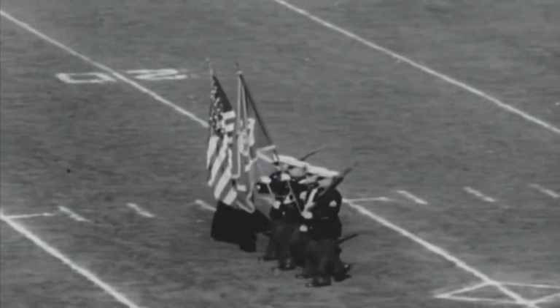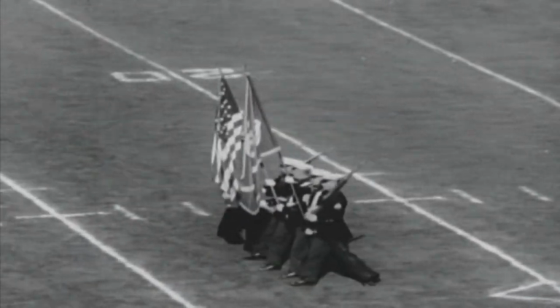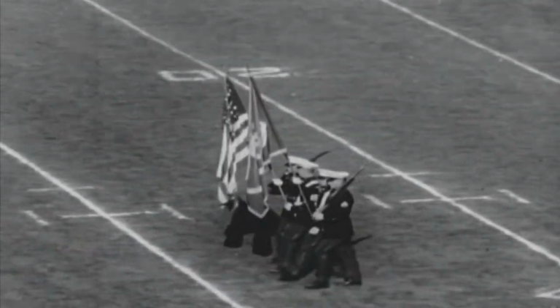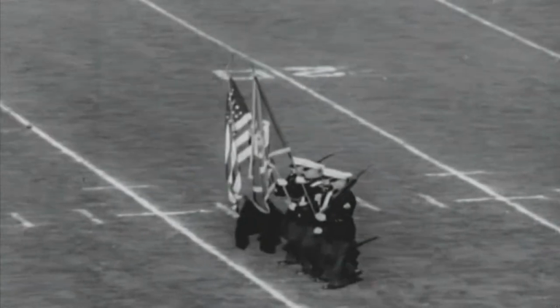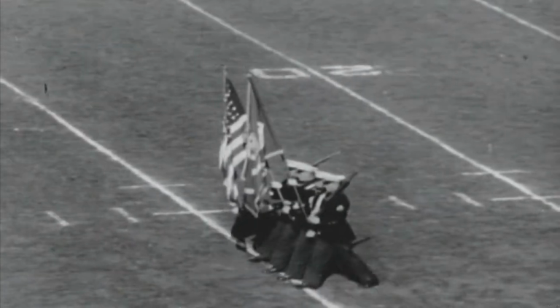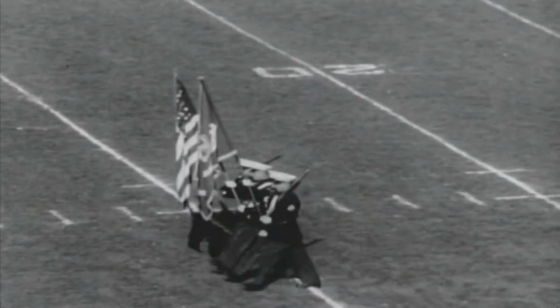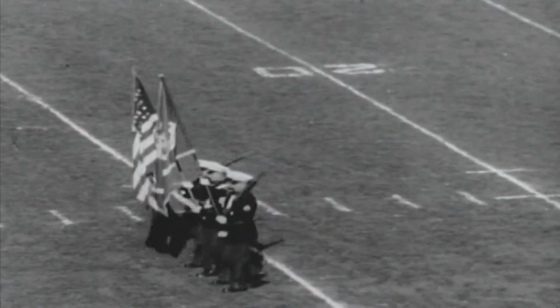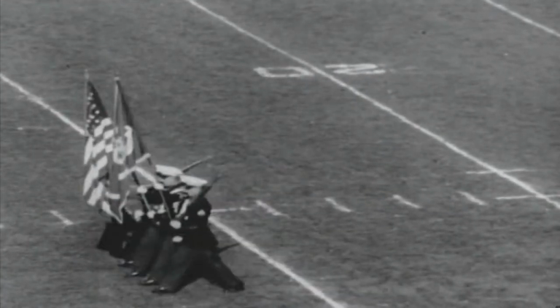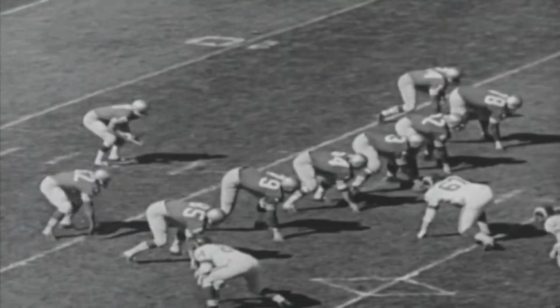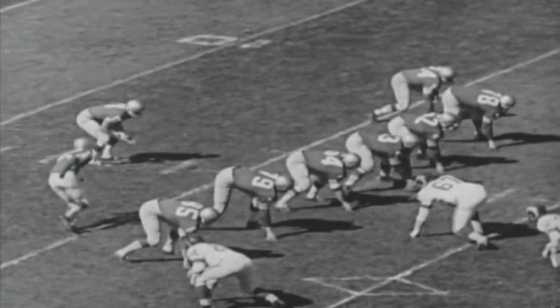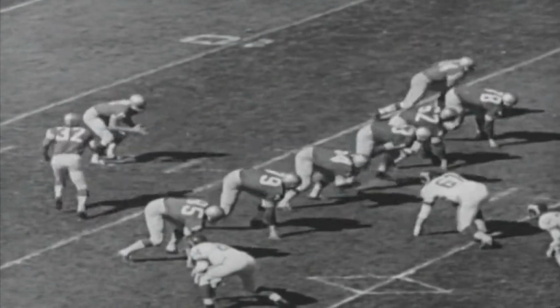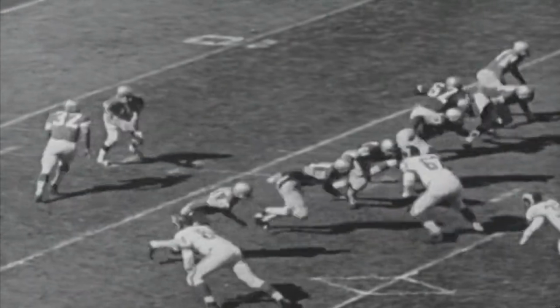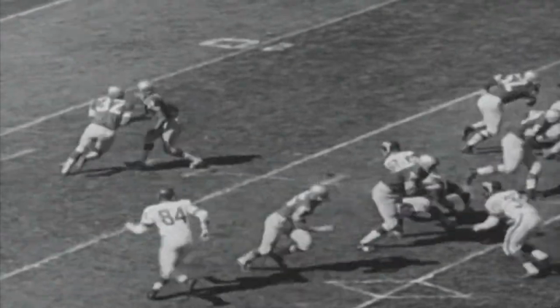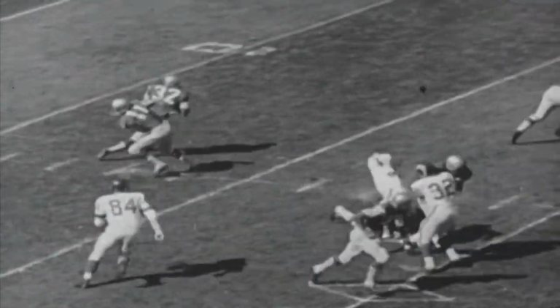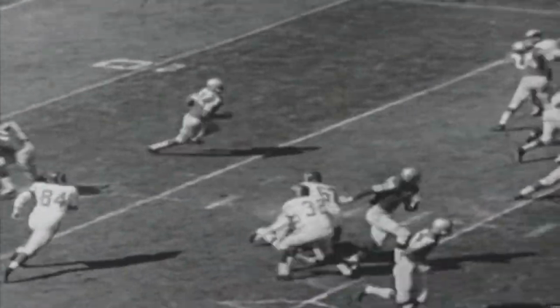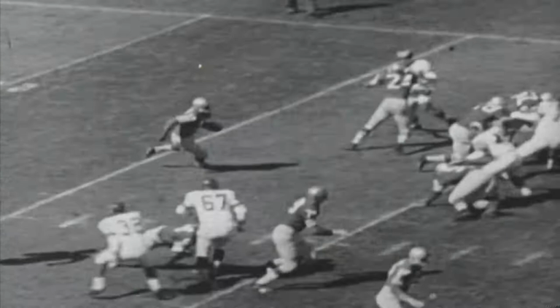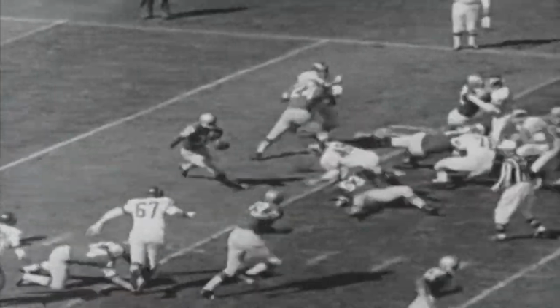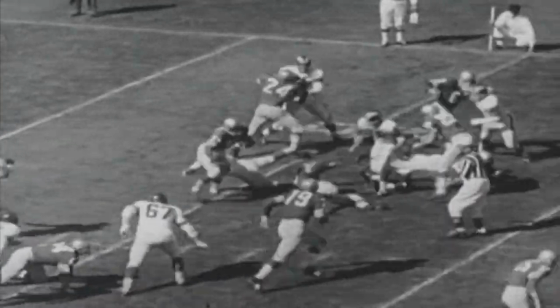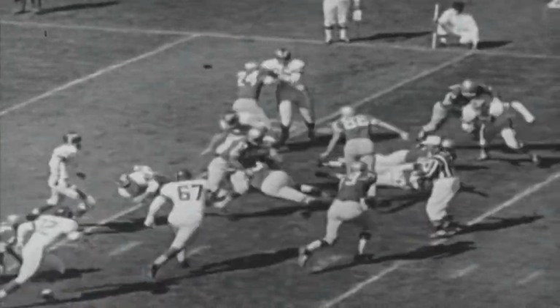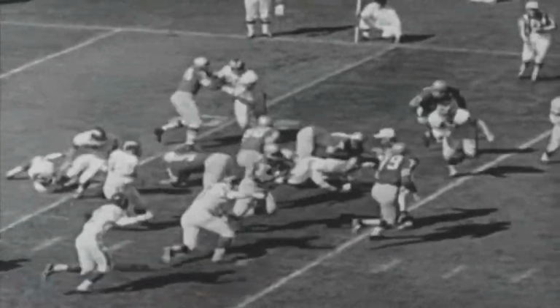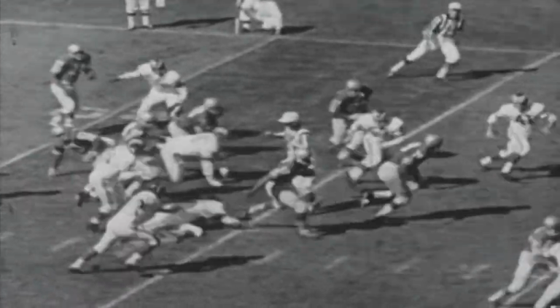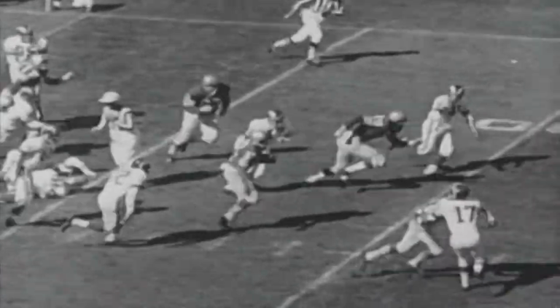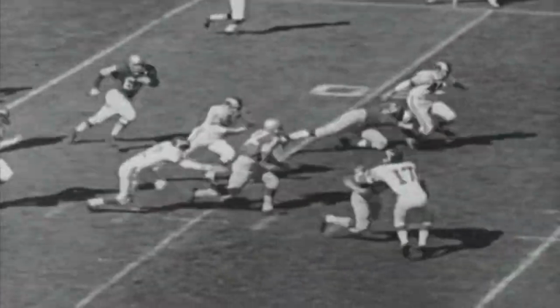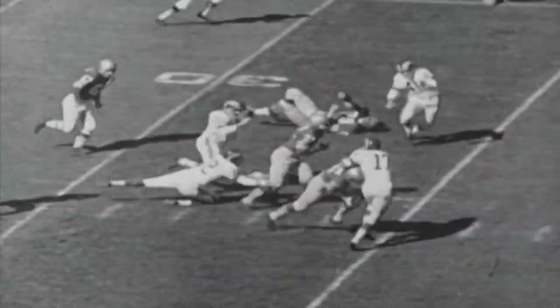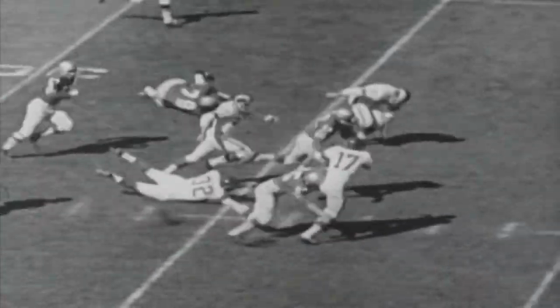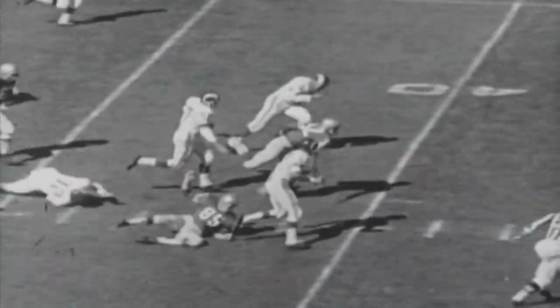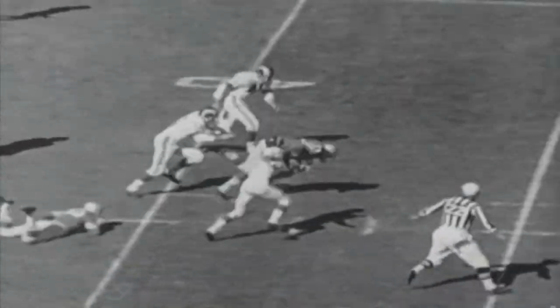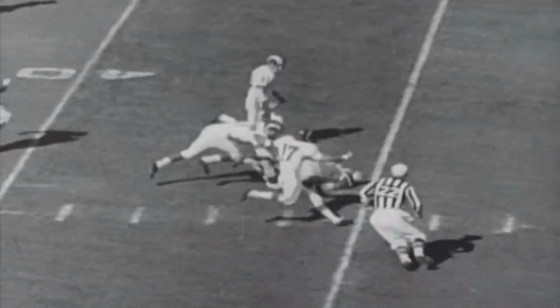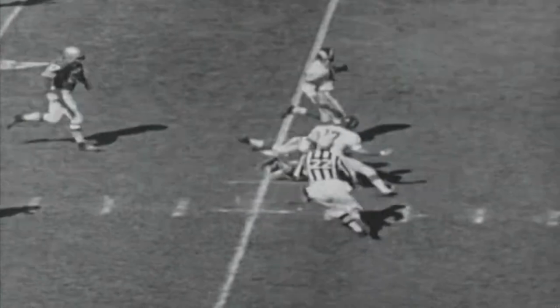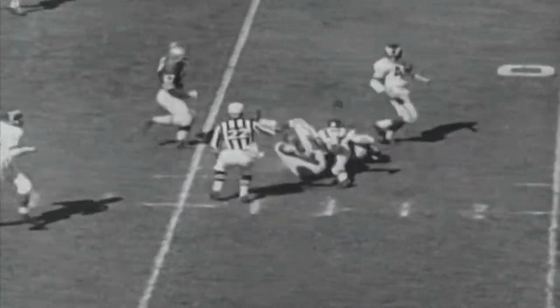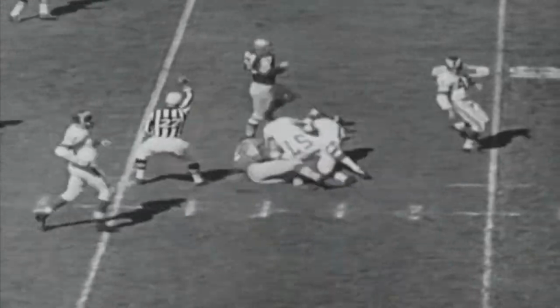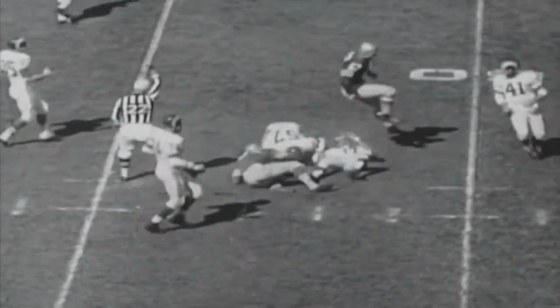After the opening kickoff, the 49ers have the ball second and 10 at their own 18. Bobby Waters is the quarterback, the handoff to Roberts. Getting good blocking downfield, Monty Stickles, number 85, with a rooster block. And Roberts gets 28 yards.